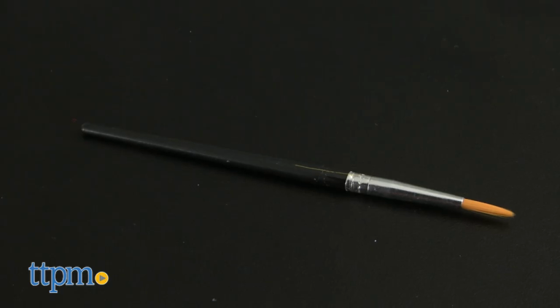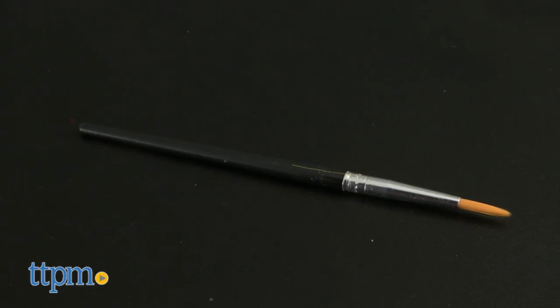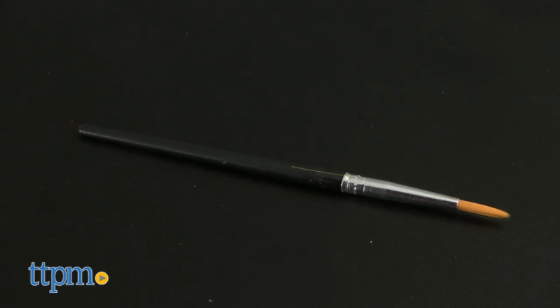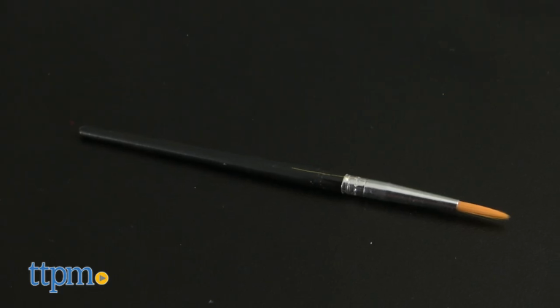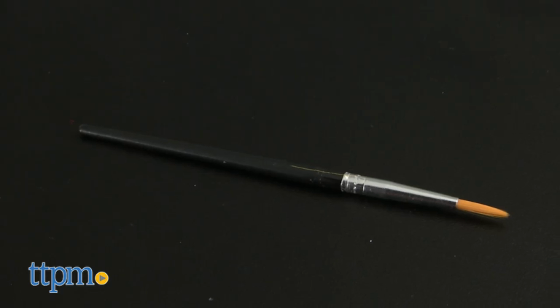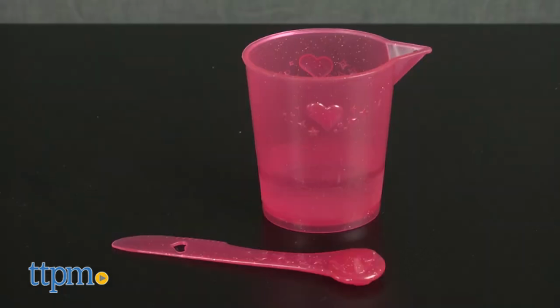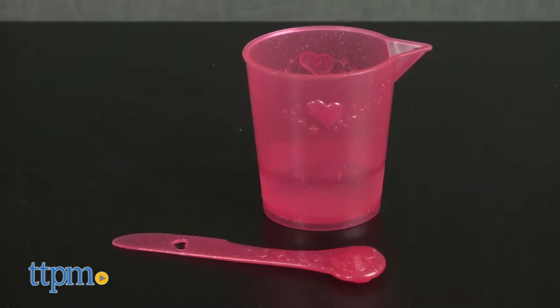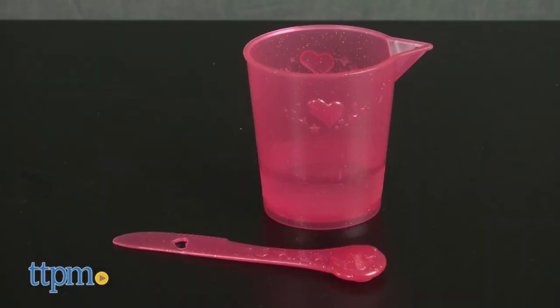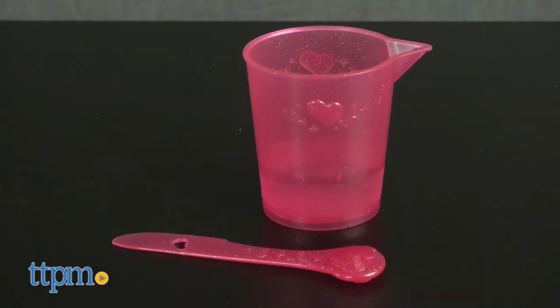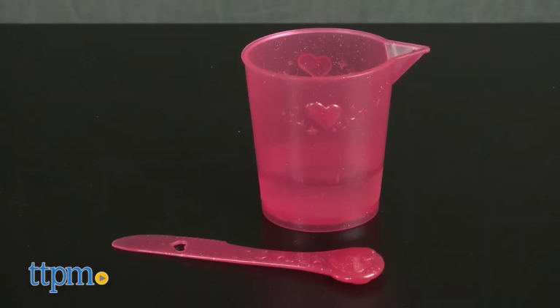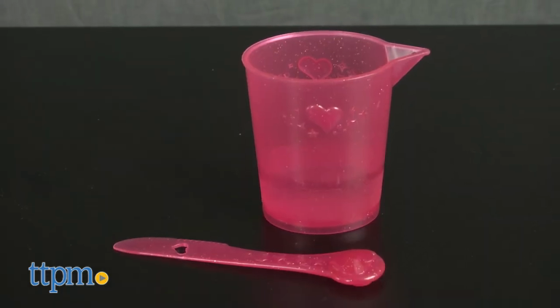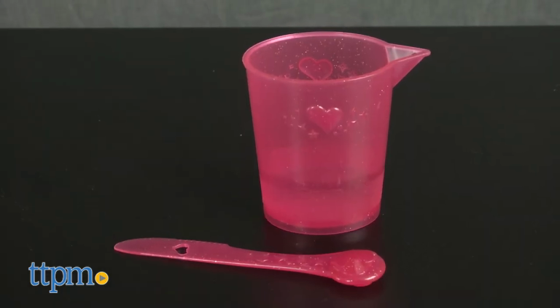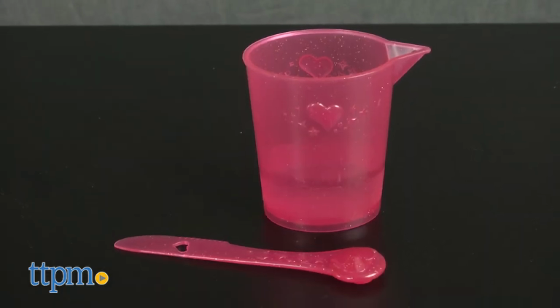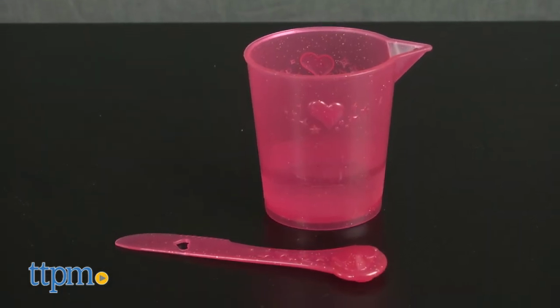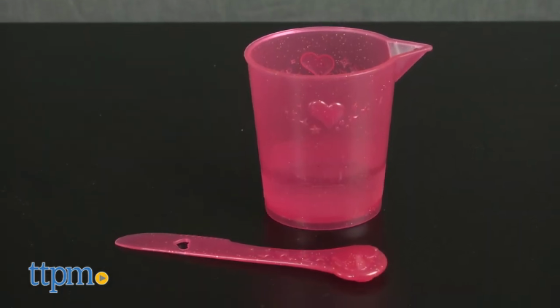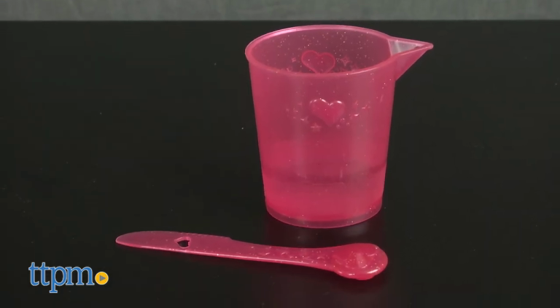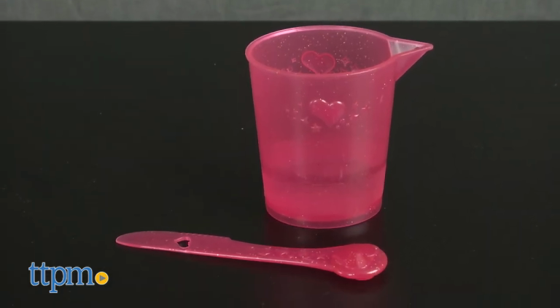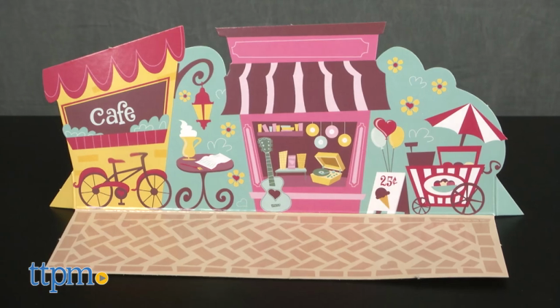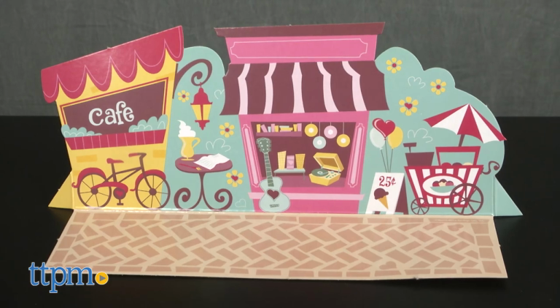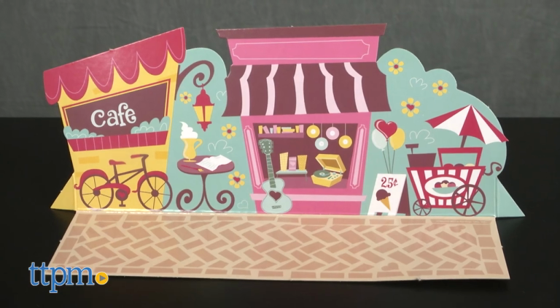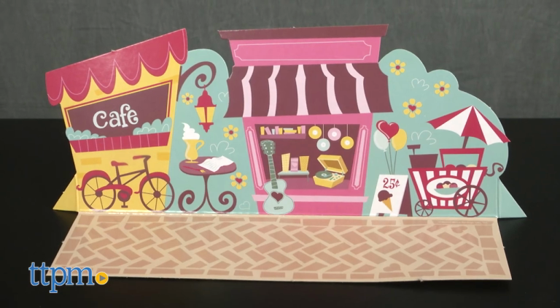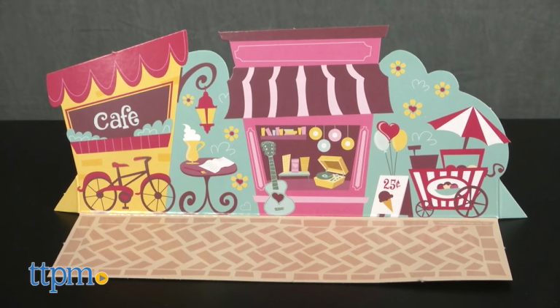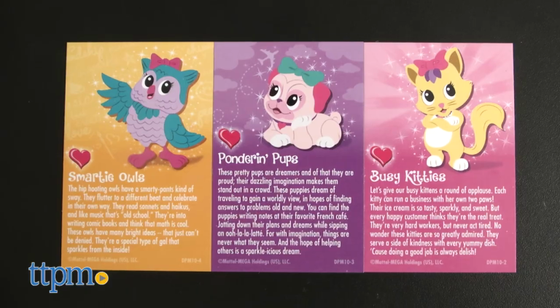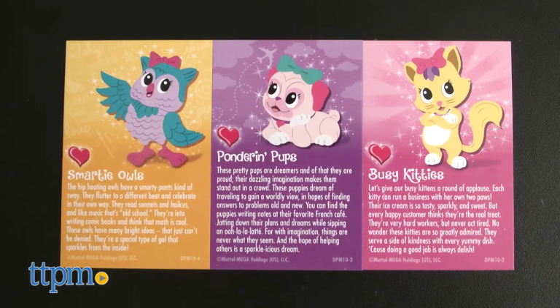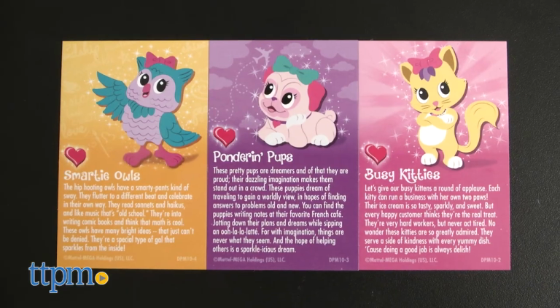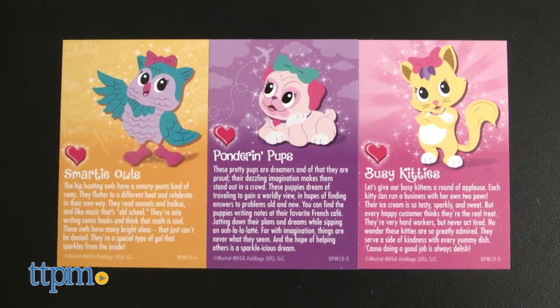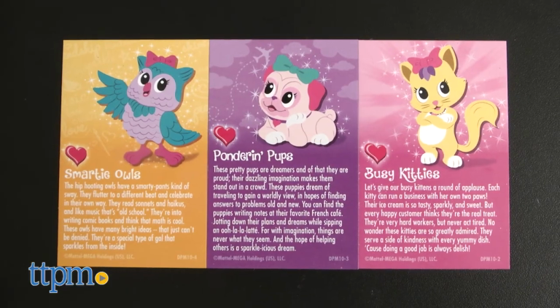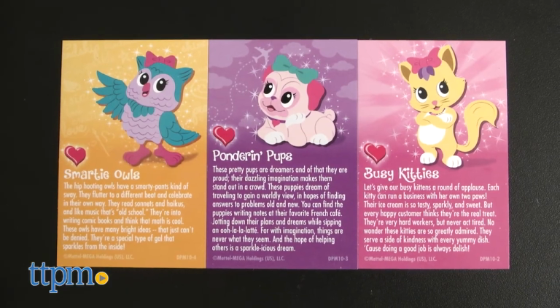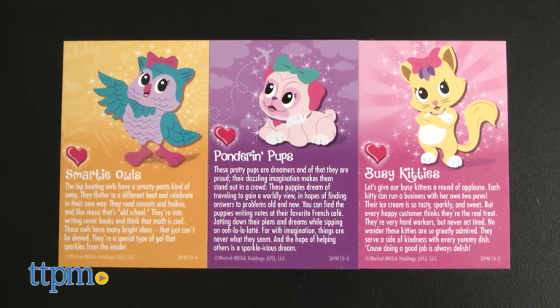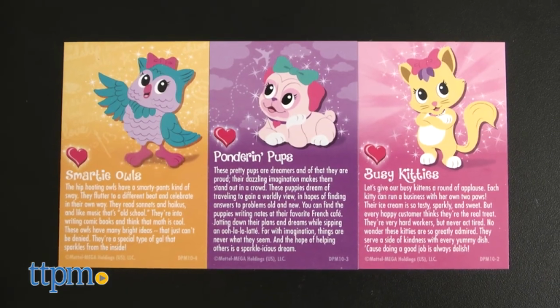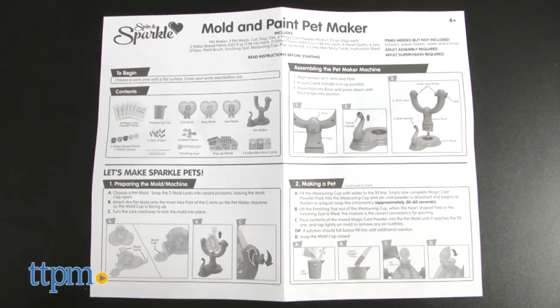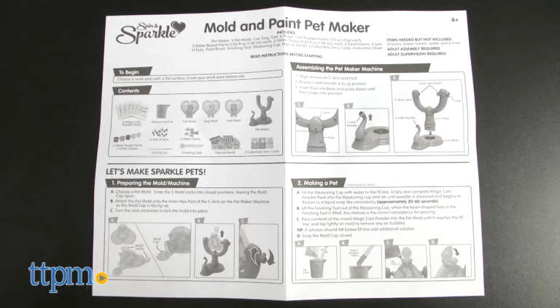Also included are a paintbrush, finishing tool, measuring cup, pop-up world, three collectible story cards, and instructions.